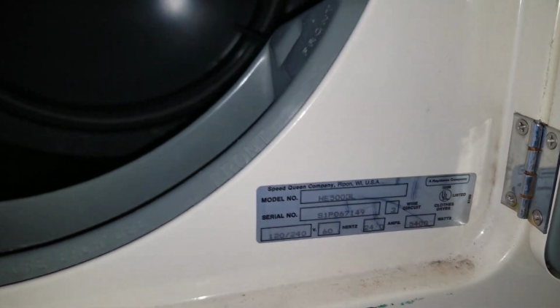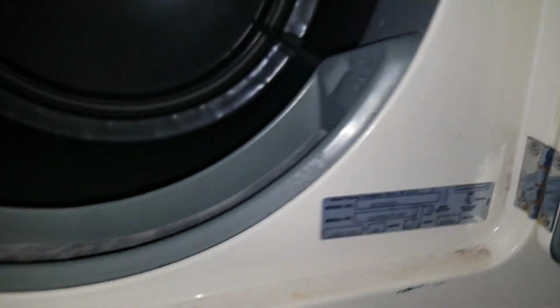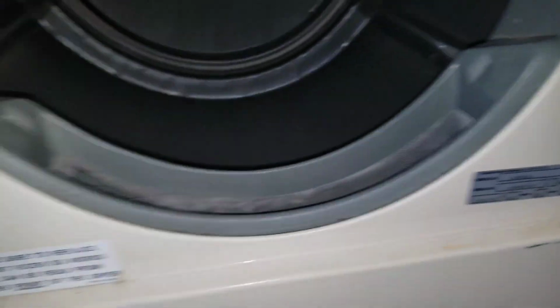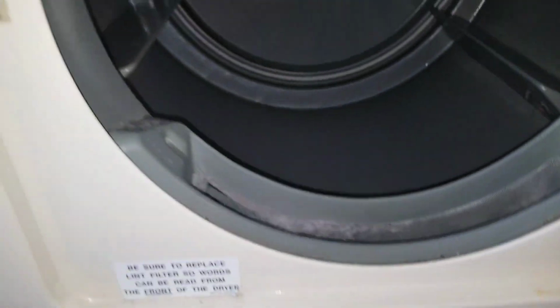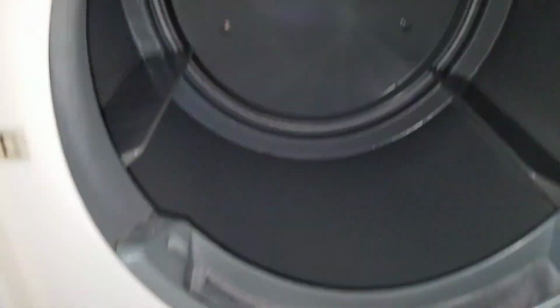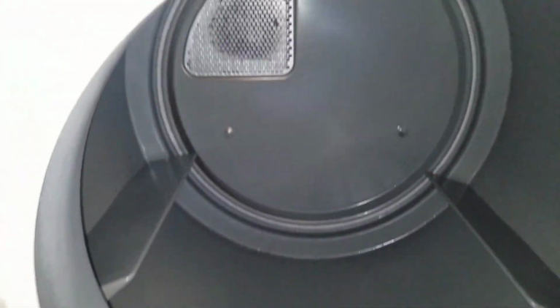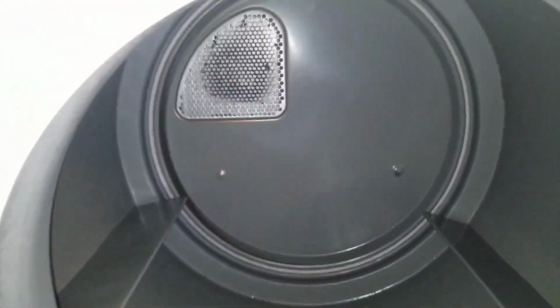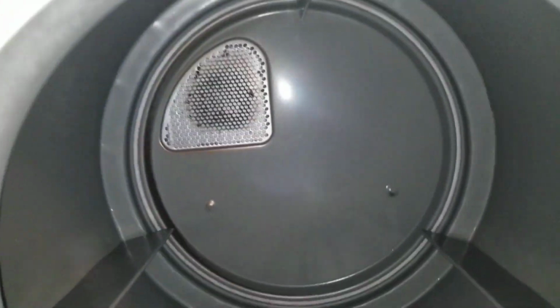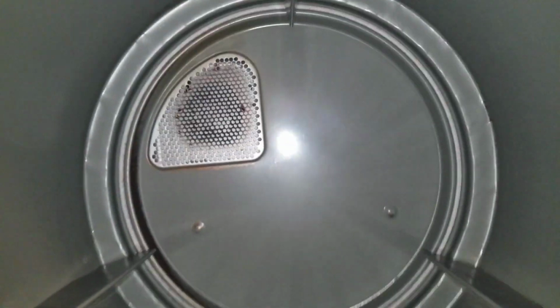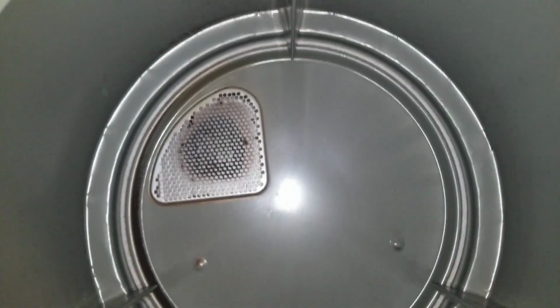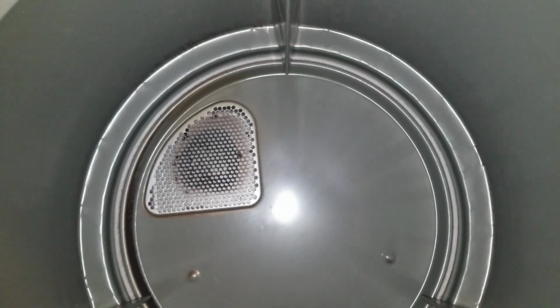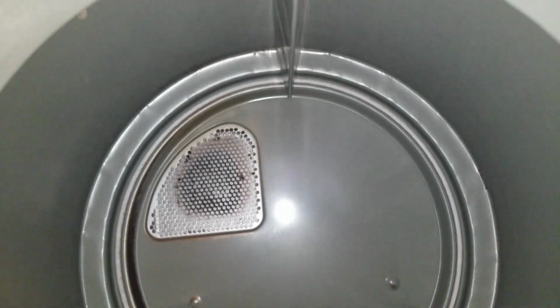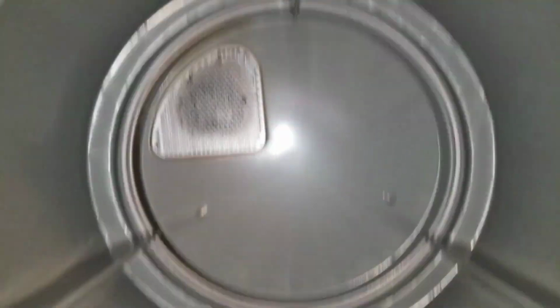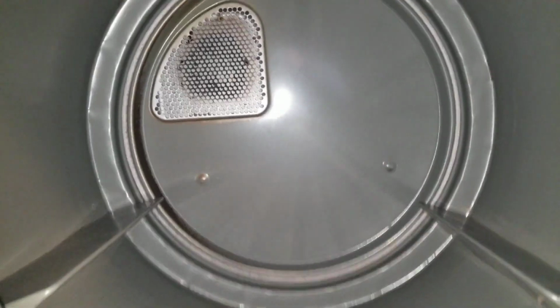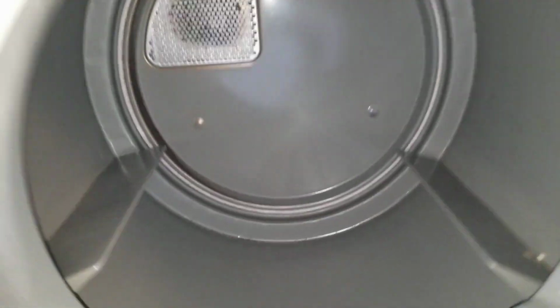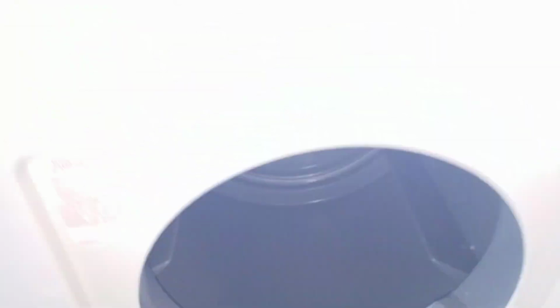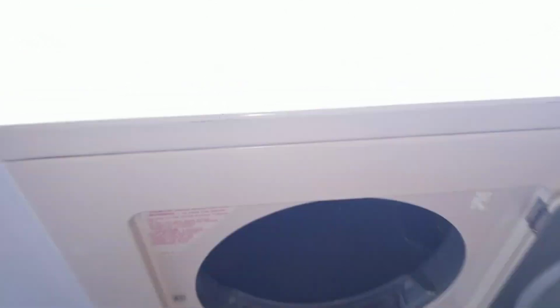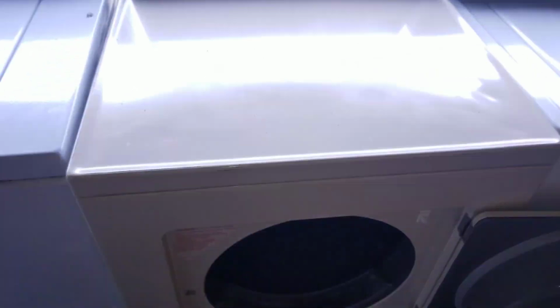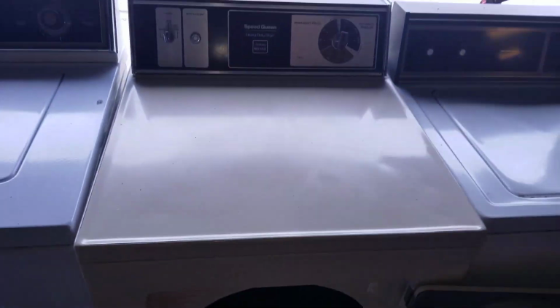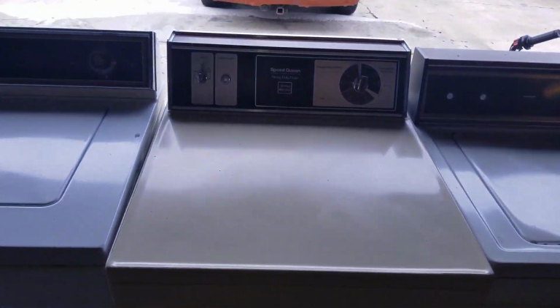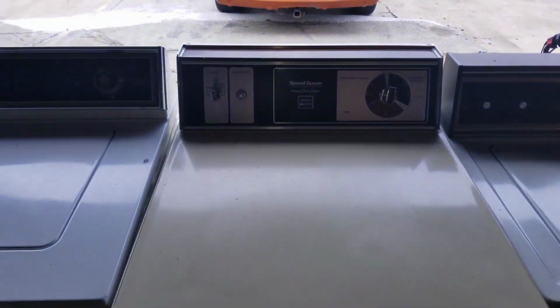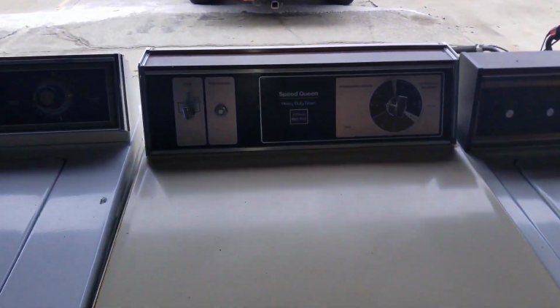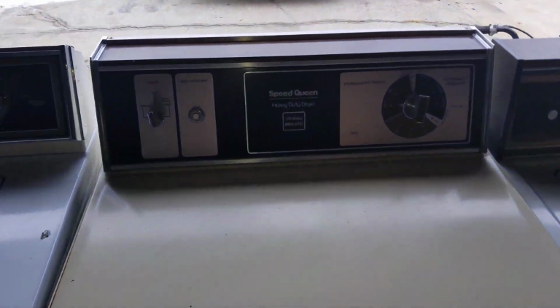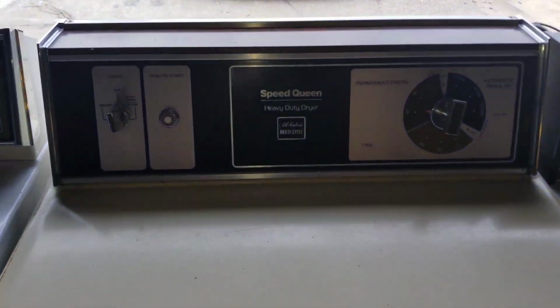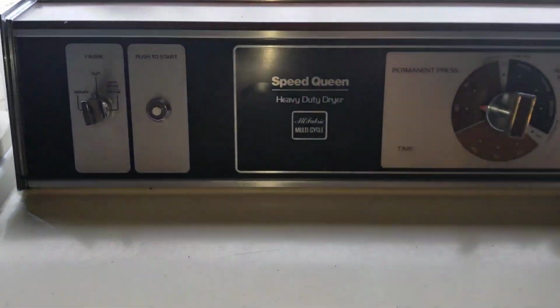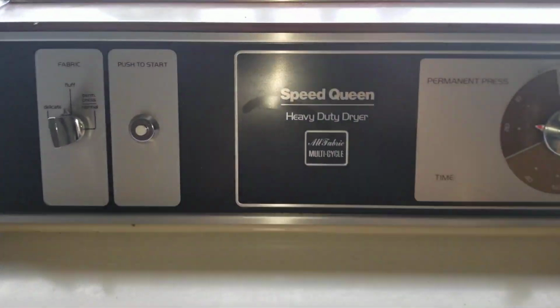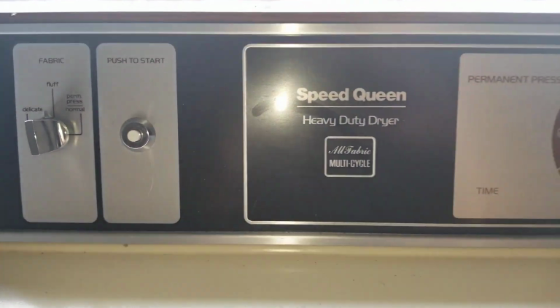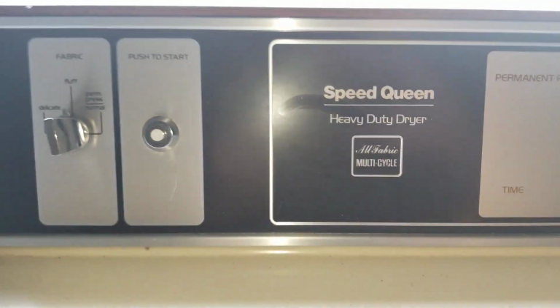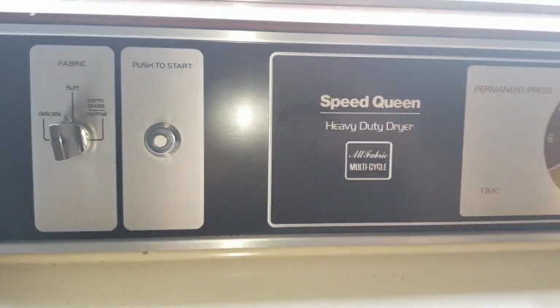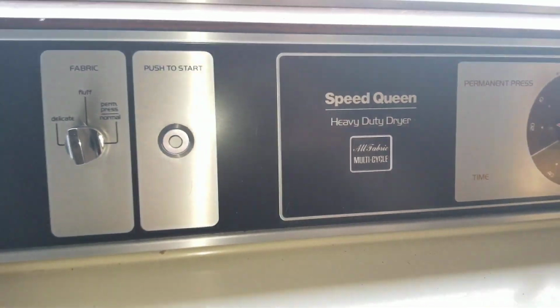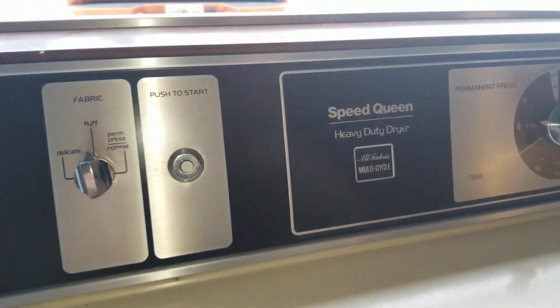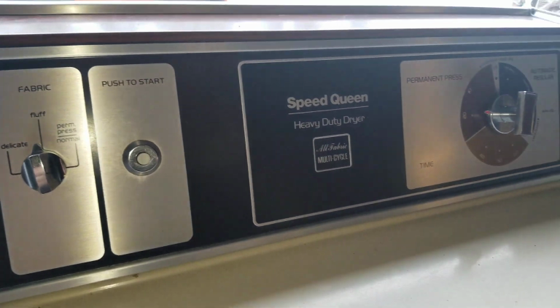Leave a comment if you know more about this. I'm sure some of you guys have worked on these before. What an awesome timepiece — this classic Speed Queen heavy-duty dryer.